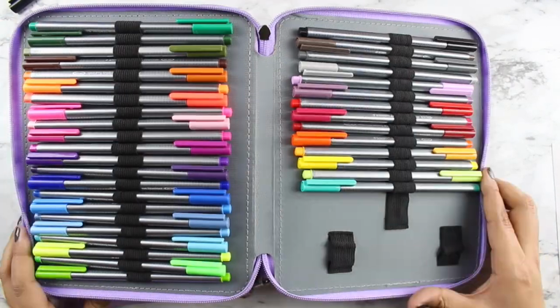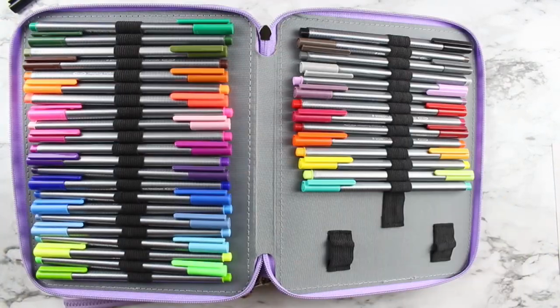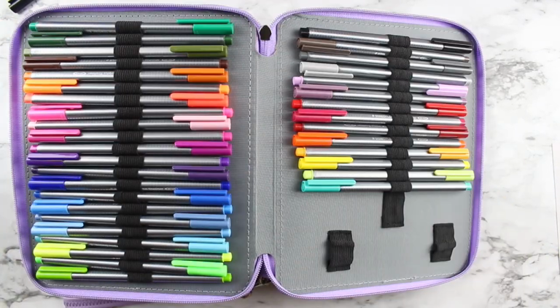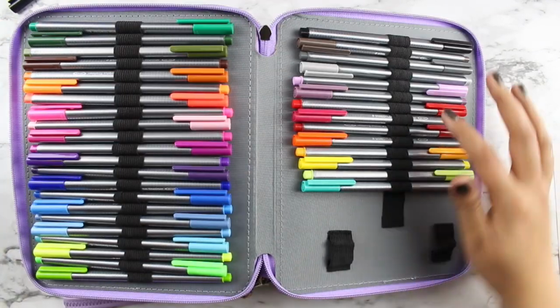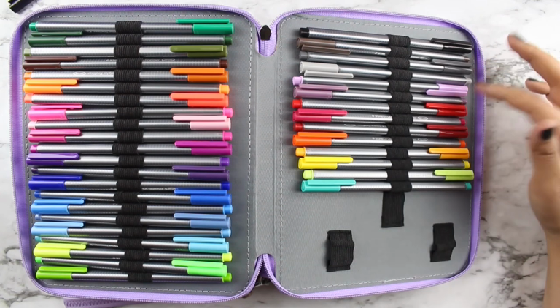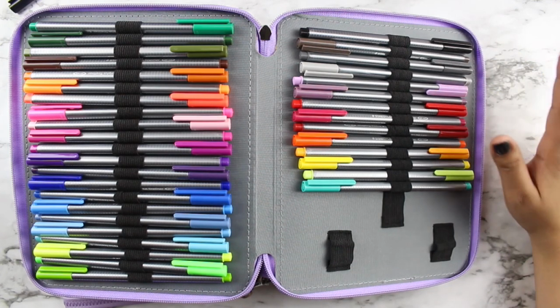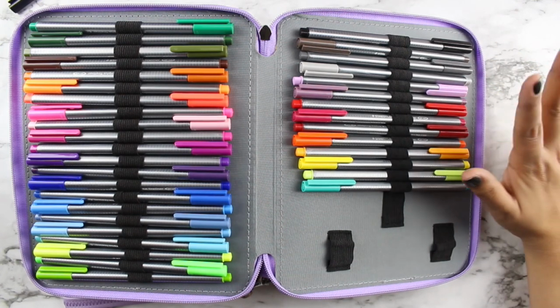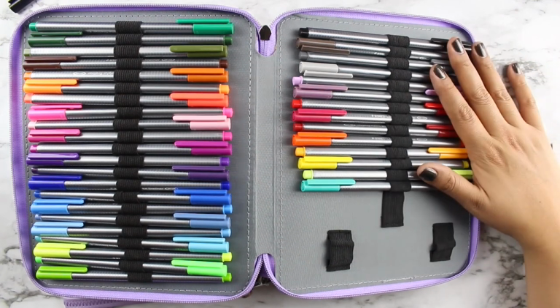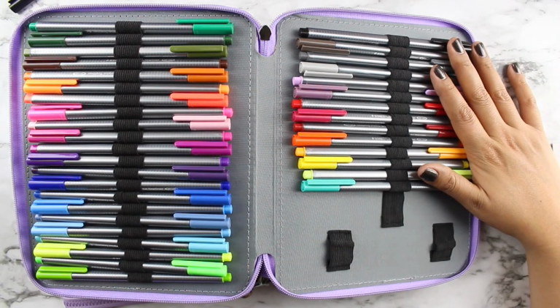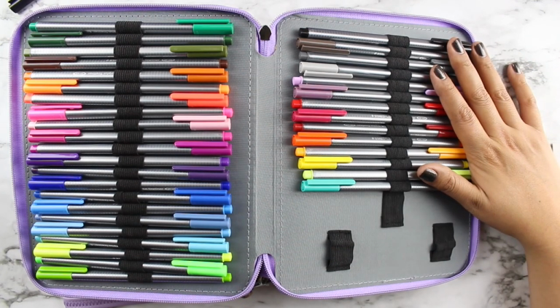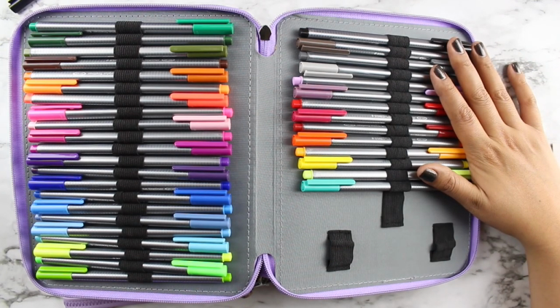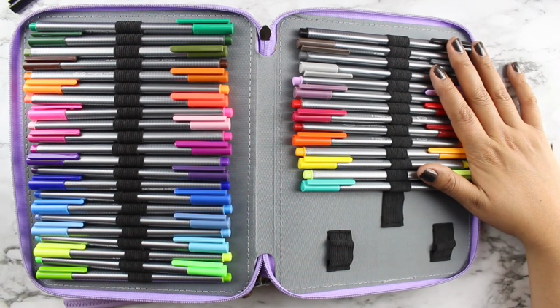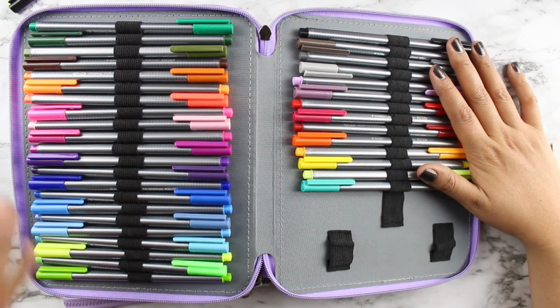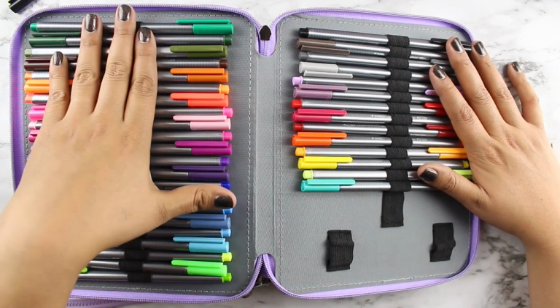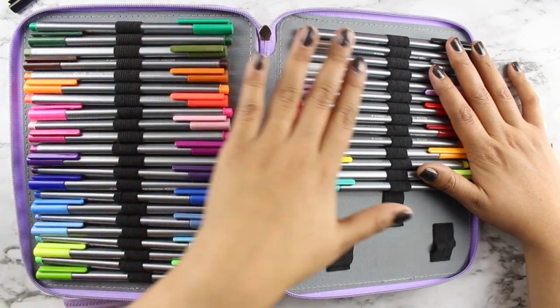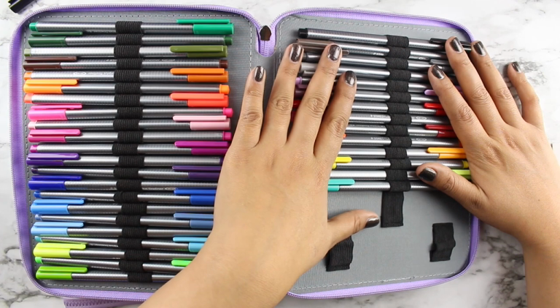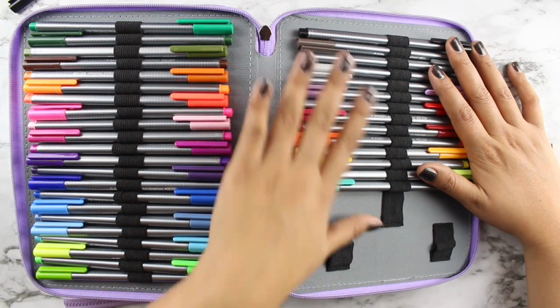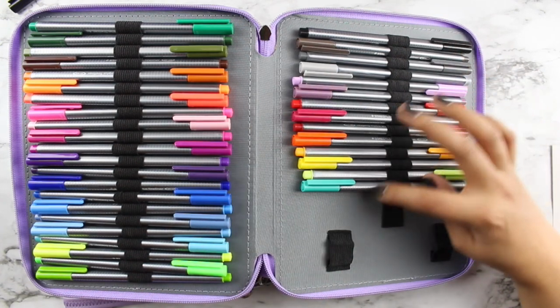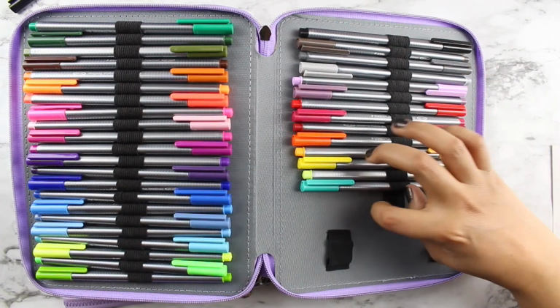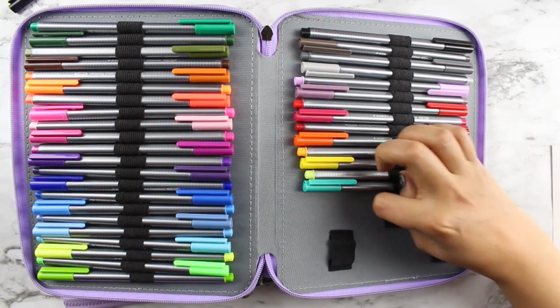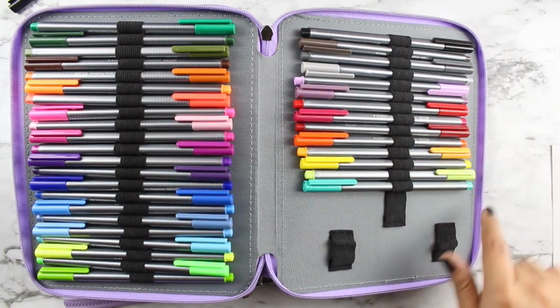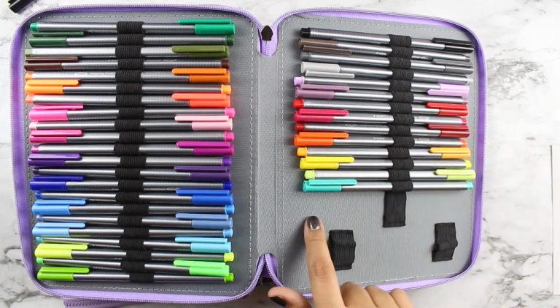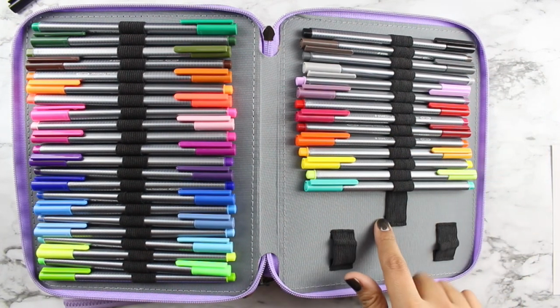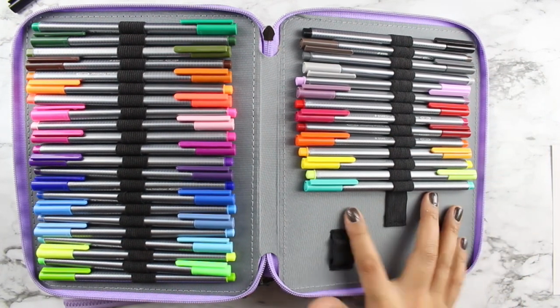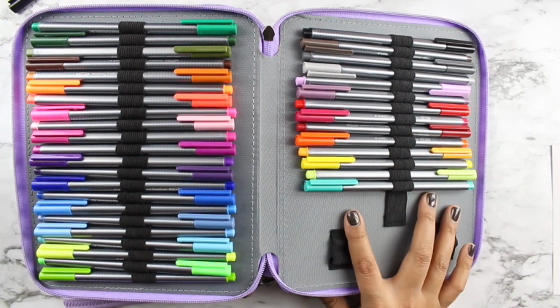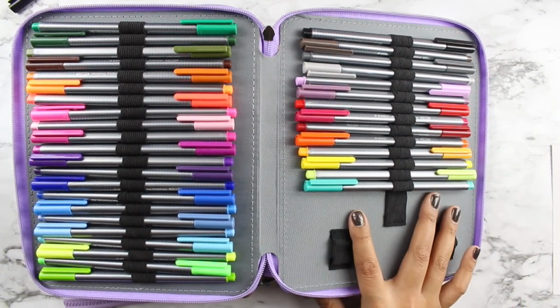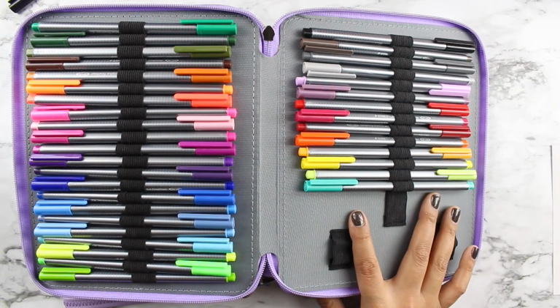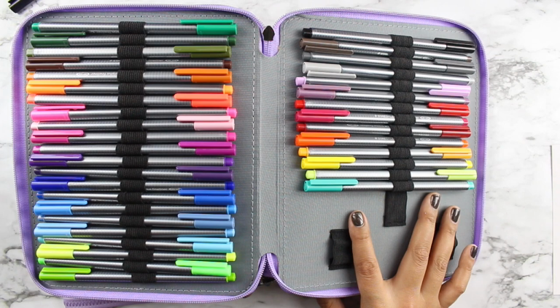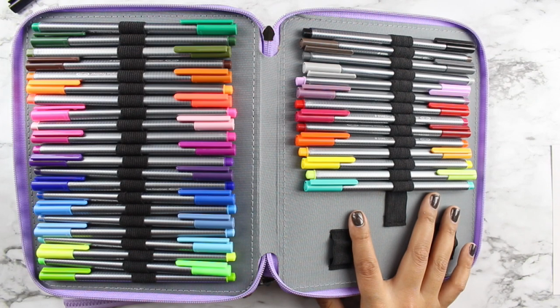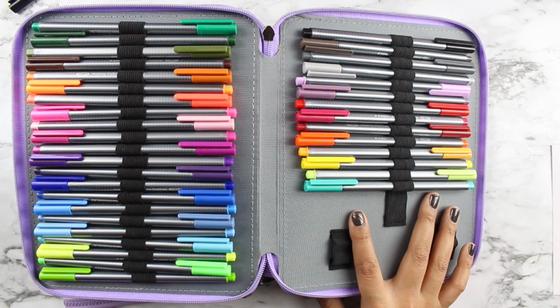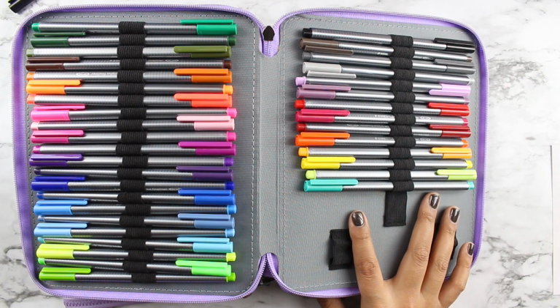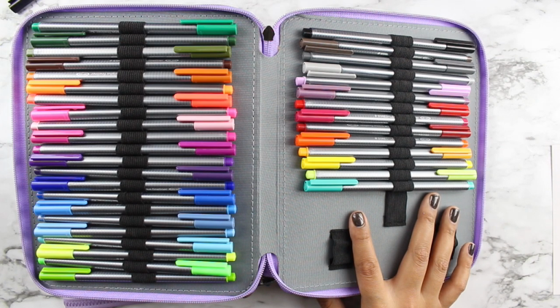This particular pack of Staedtler pens came with 36, and I was able to fit all 36 into the last compartment. I still have a pretty large open section, so I may end up putting my Apple Pencil in there just to keep it safe.